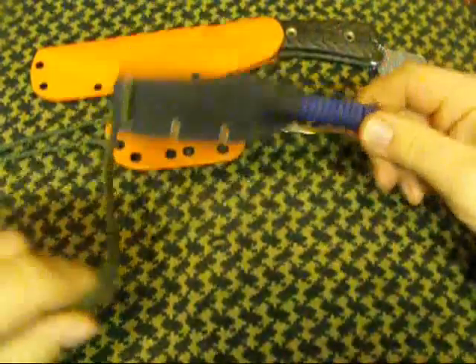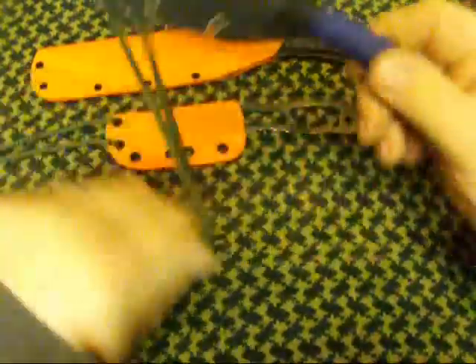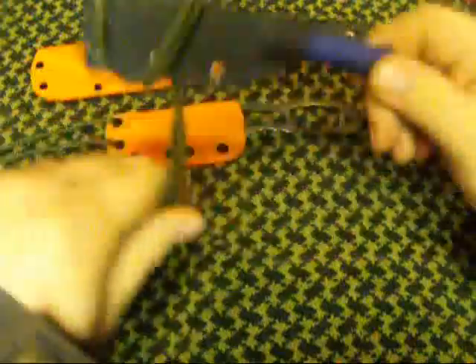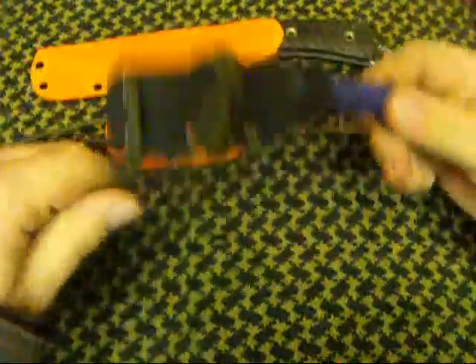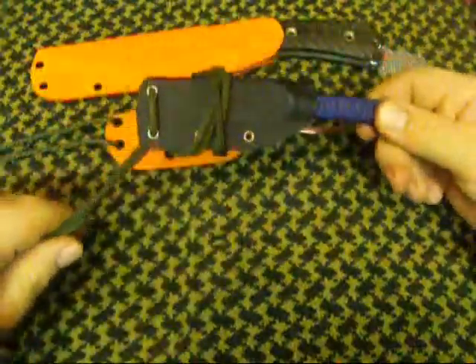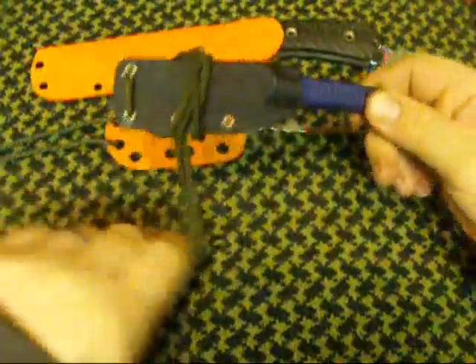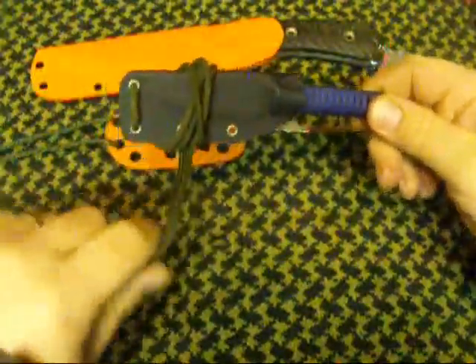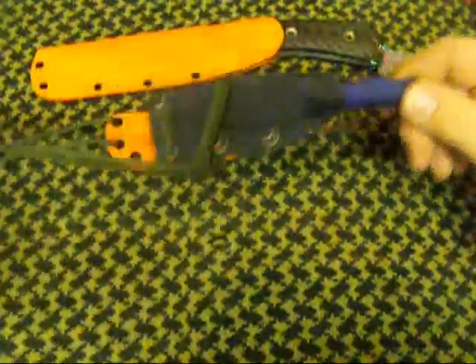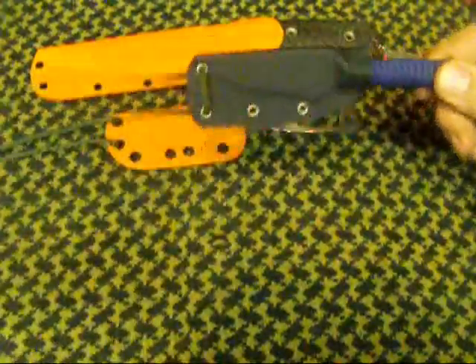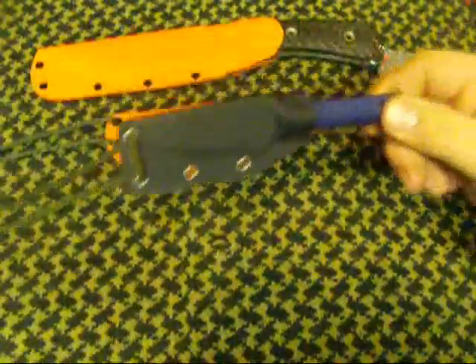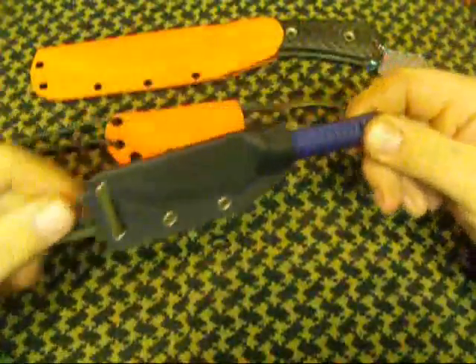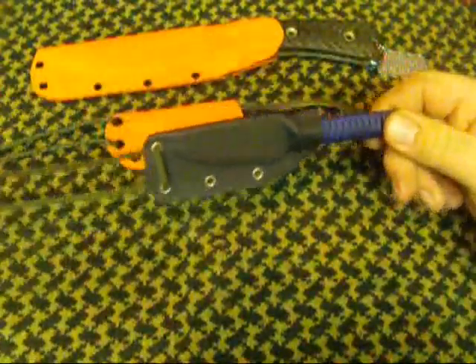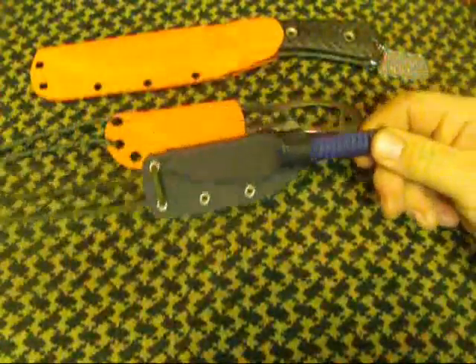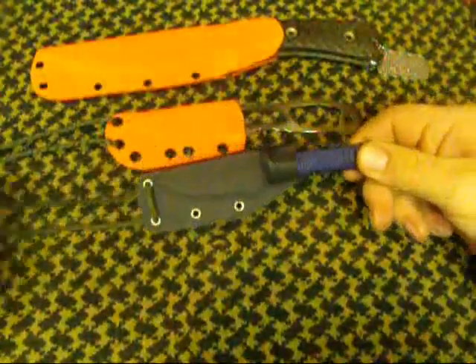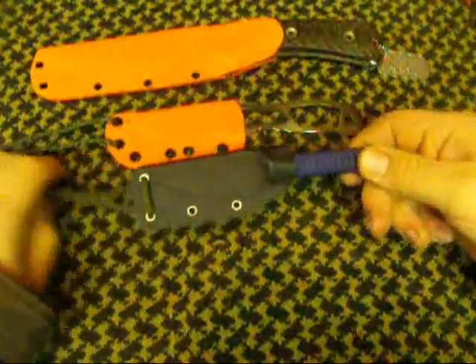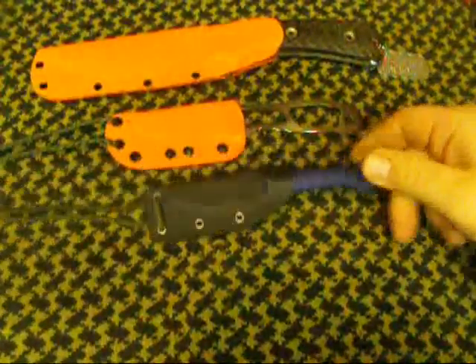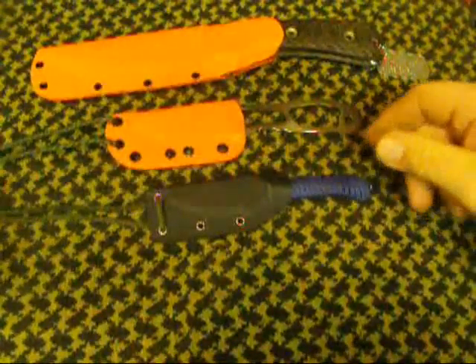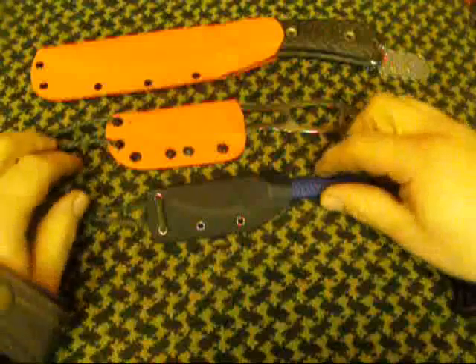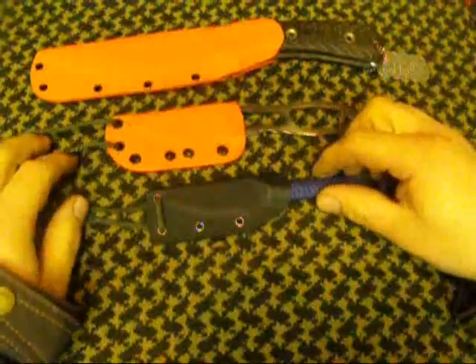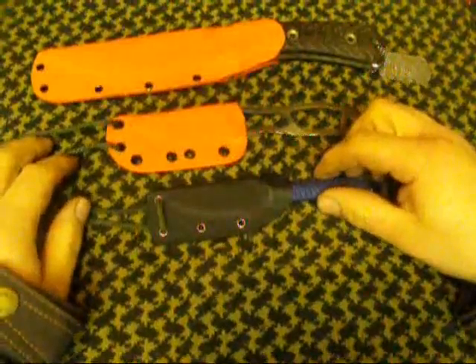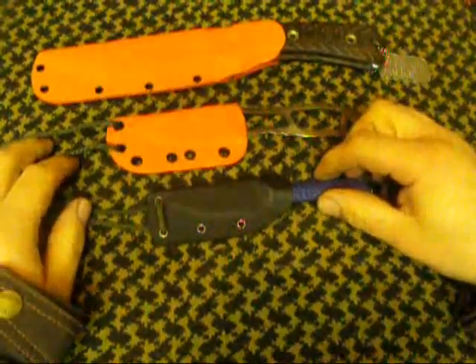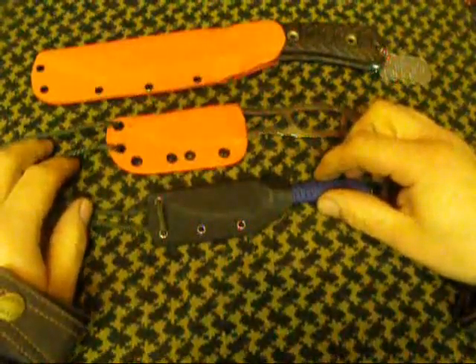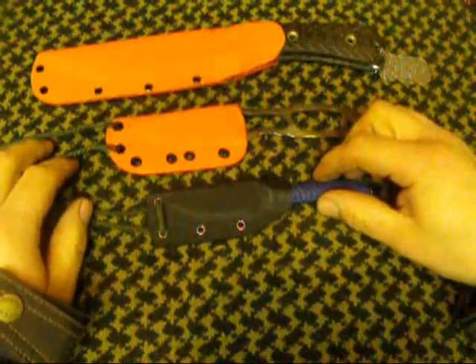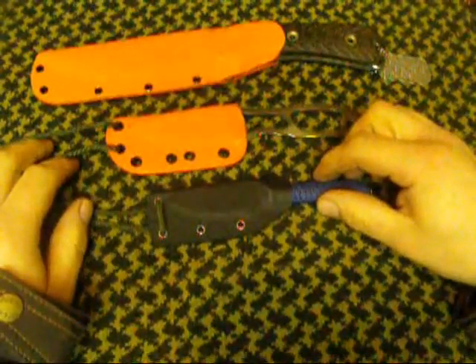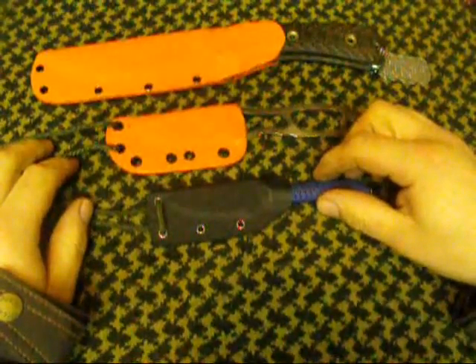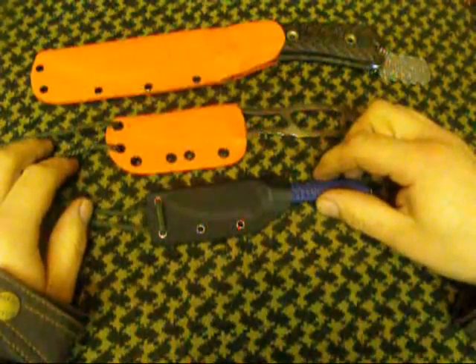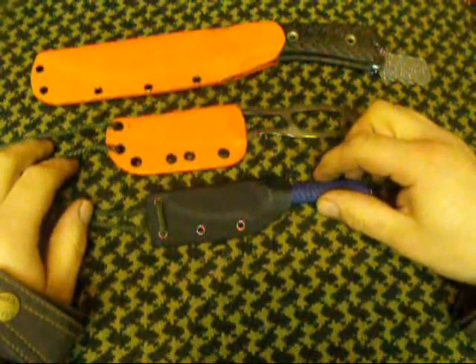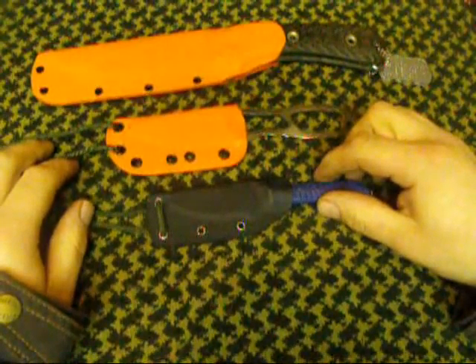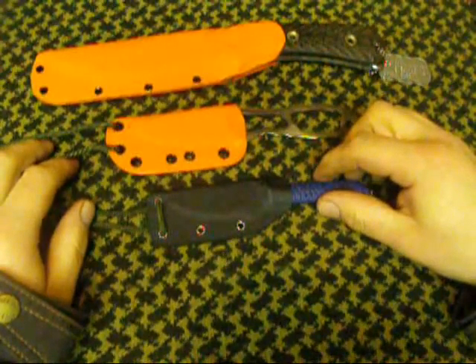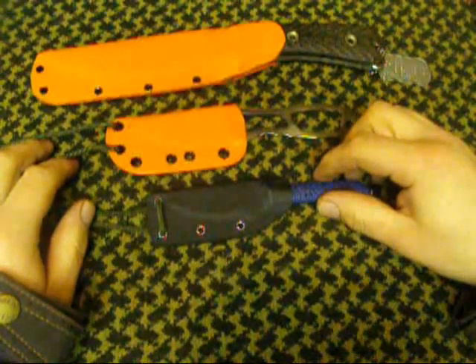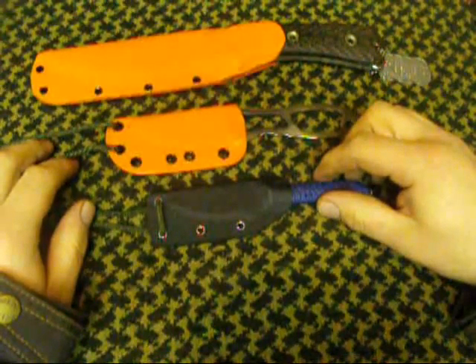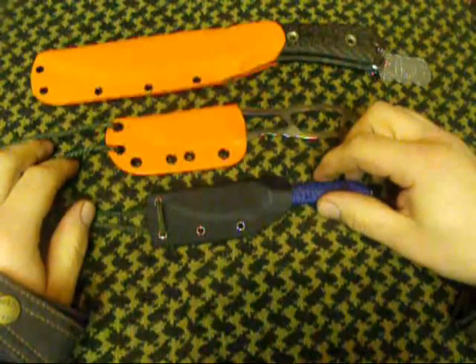You just wrap it around like that, goes in the pack. As soon as you get anywhere, stick it around my neck or hang it off the tripod and it's always there to use. Very useful bit of kit.